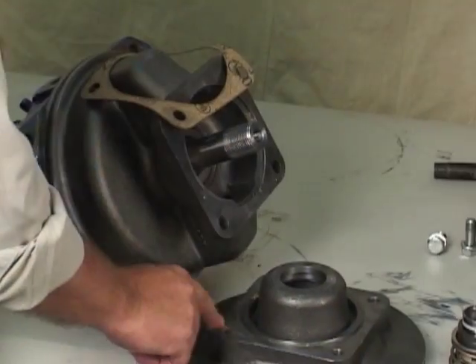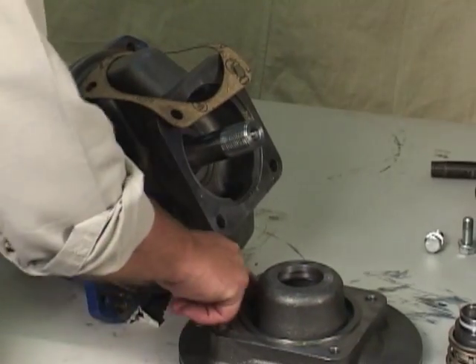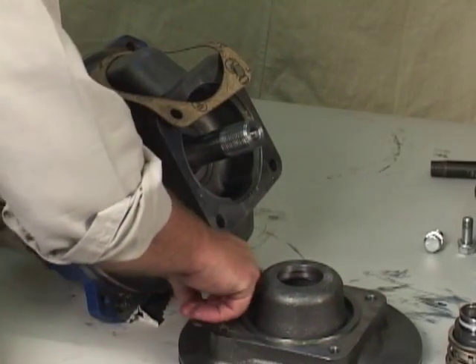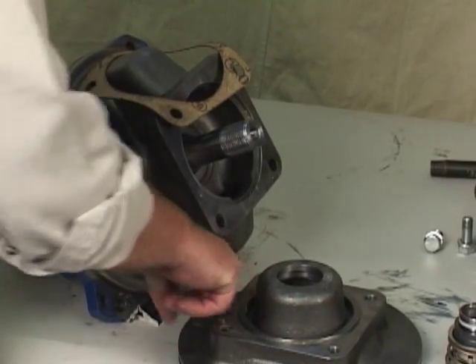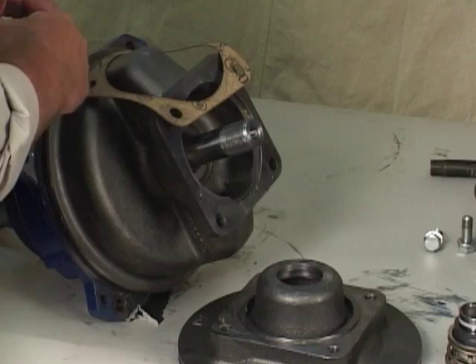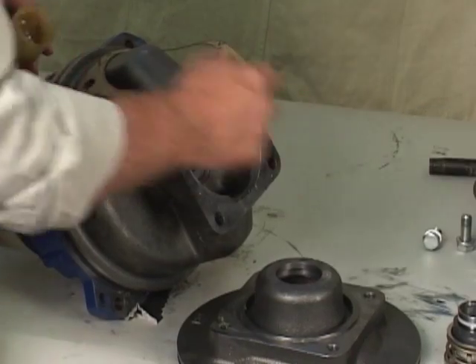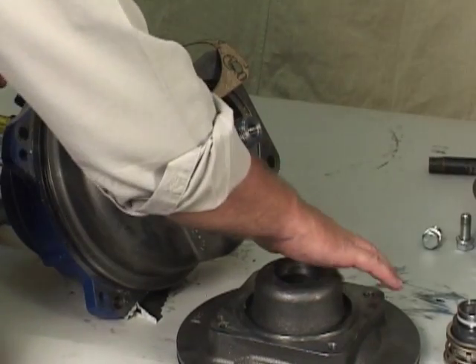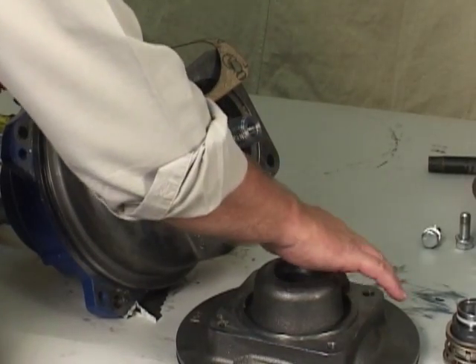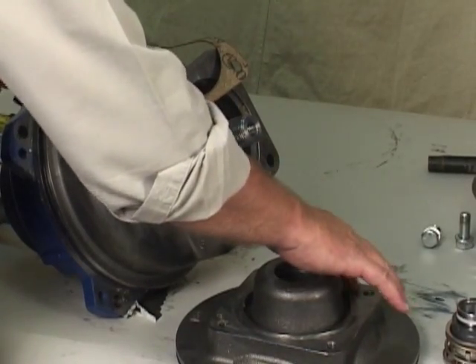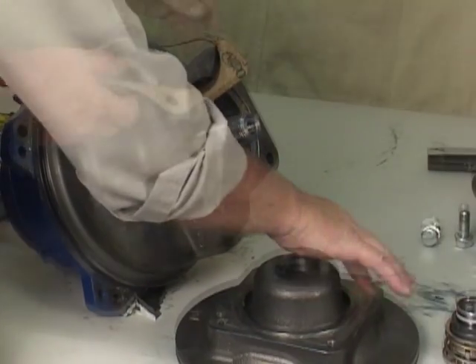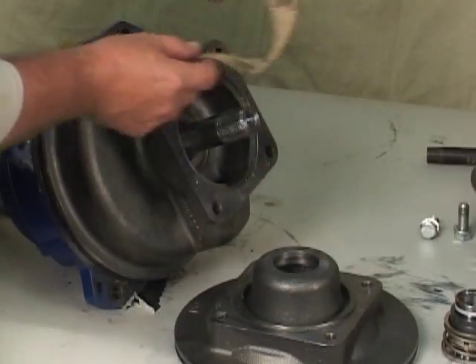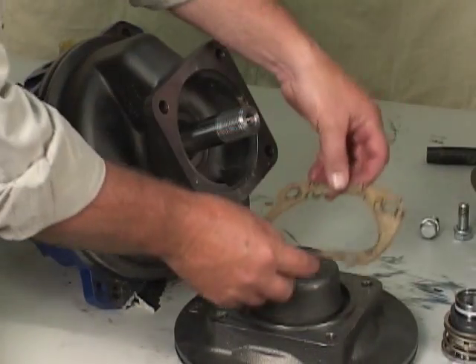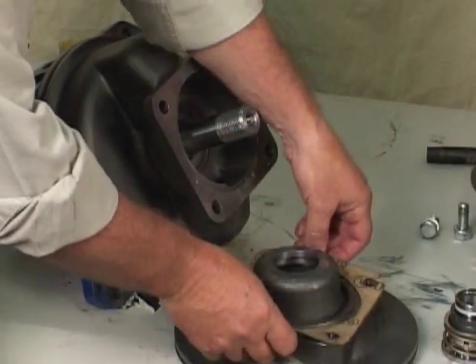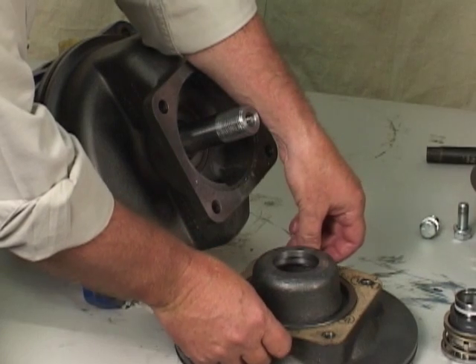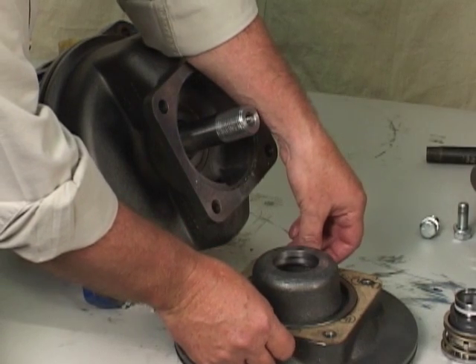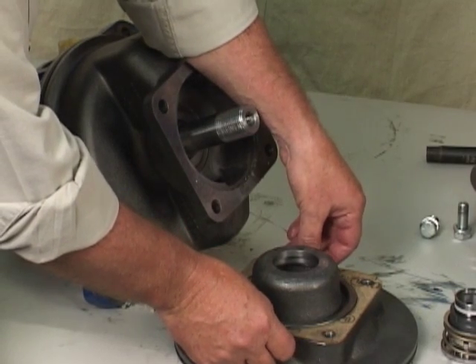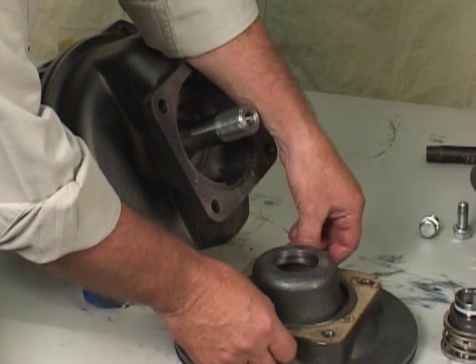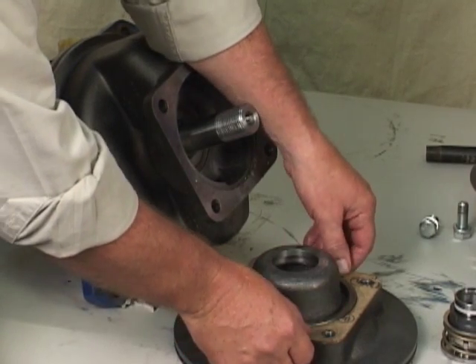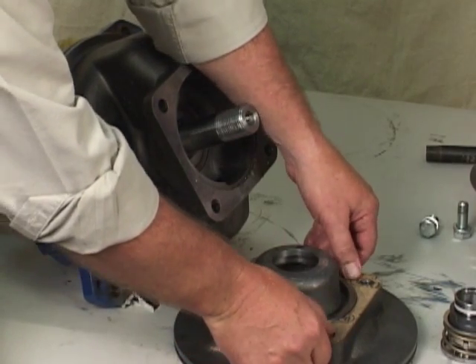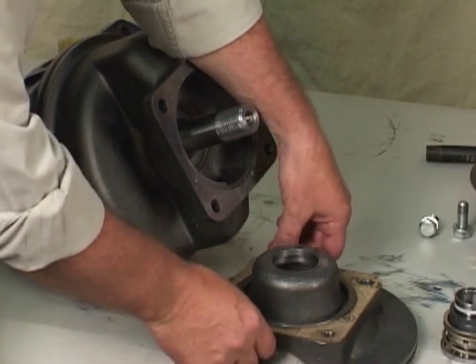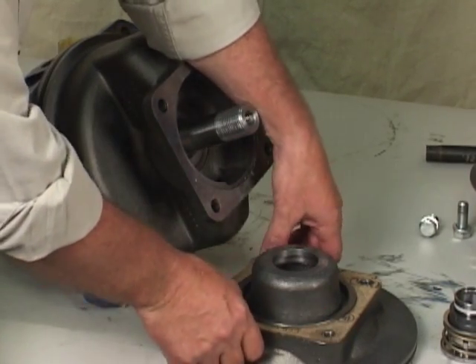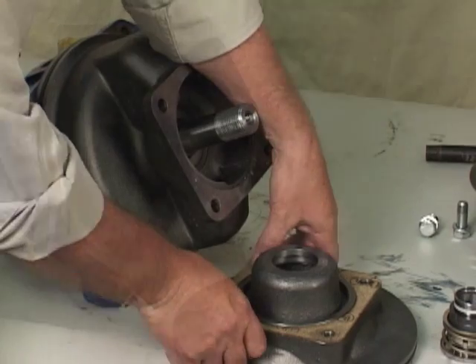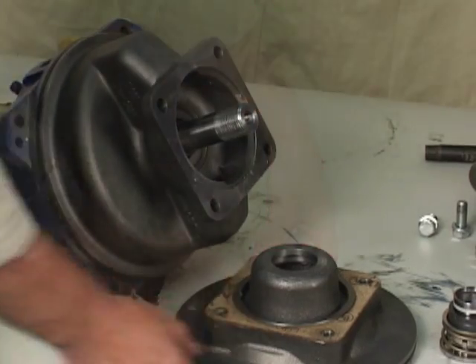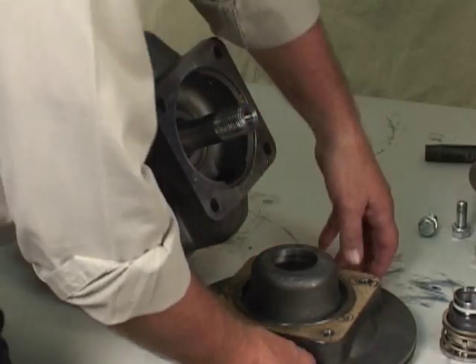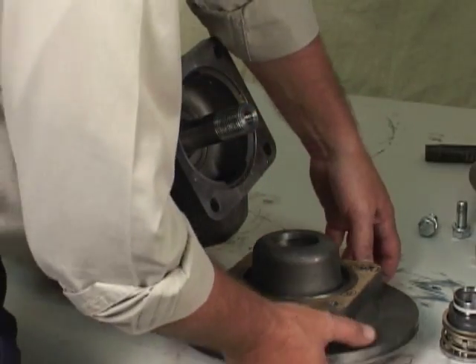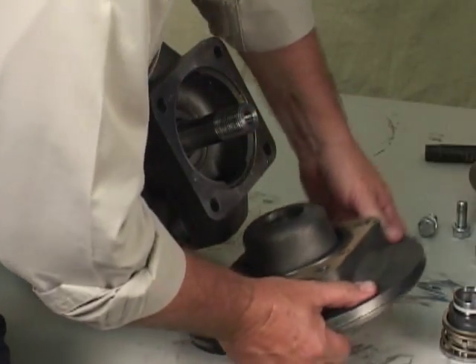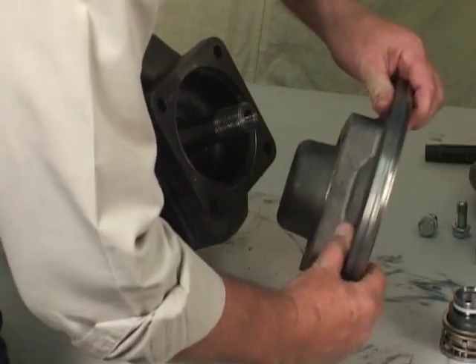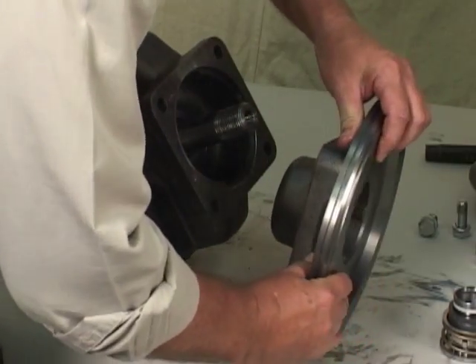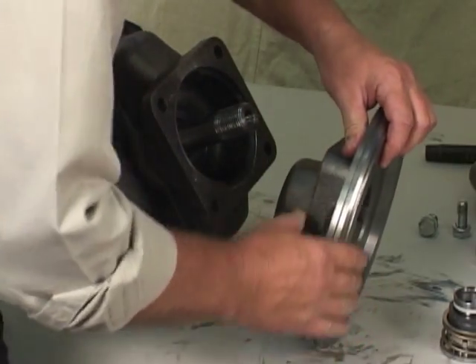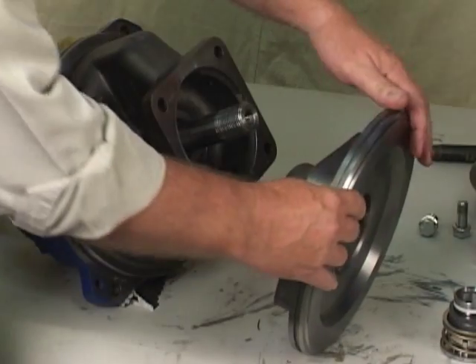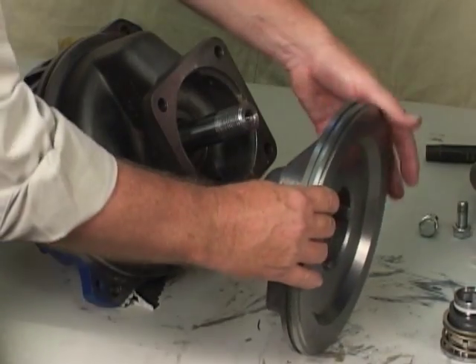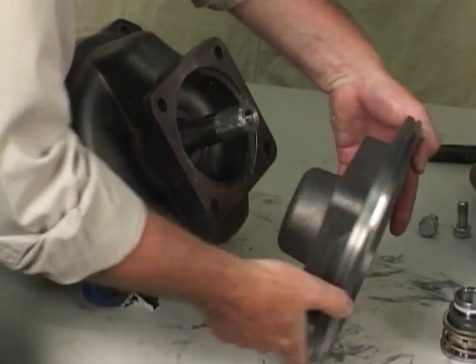If the seal plate was removed during disassembly, install the seal plate gasket. Position the seal plate over the shaft and secure it to the bearing housing.